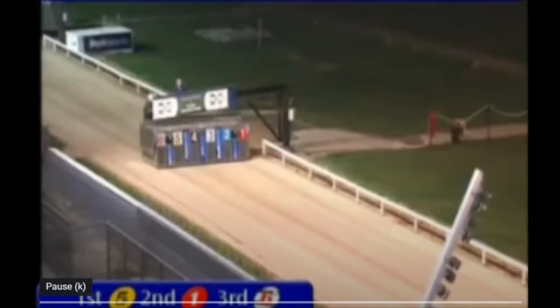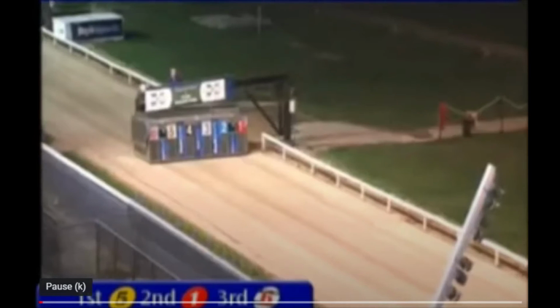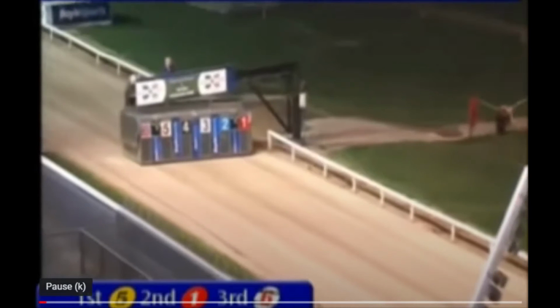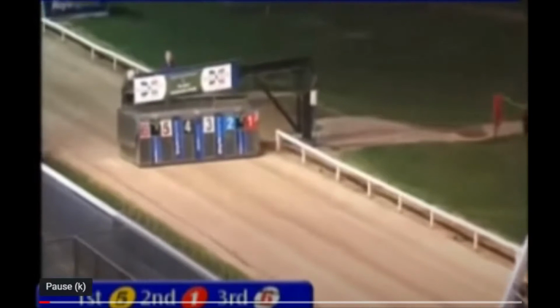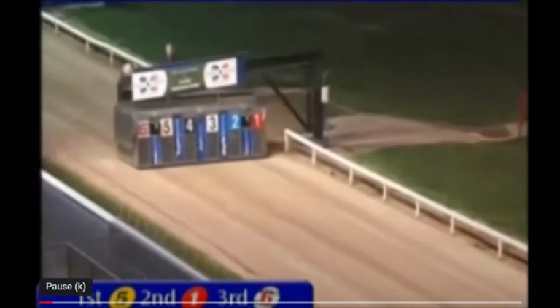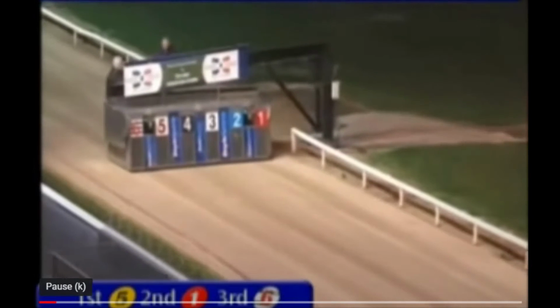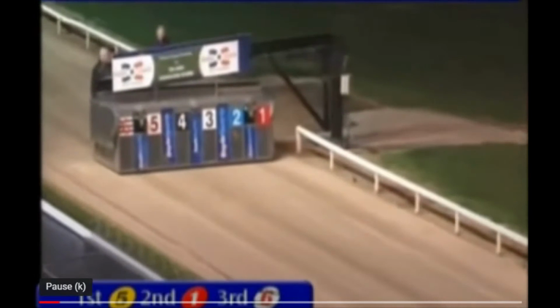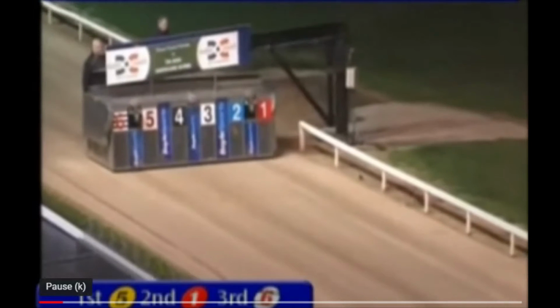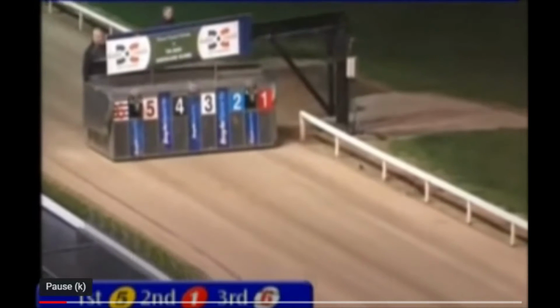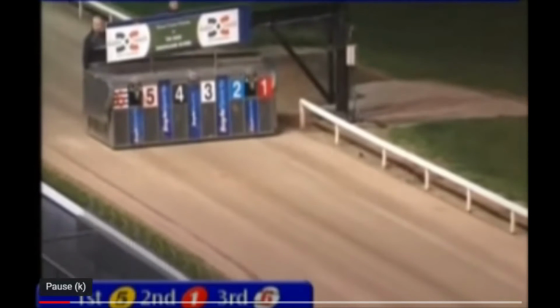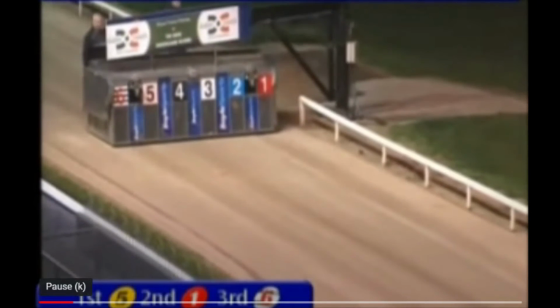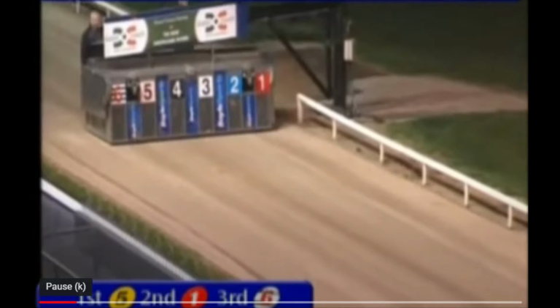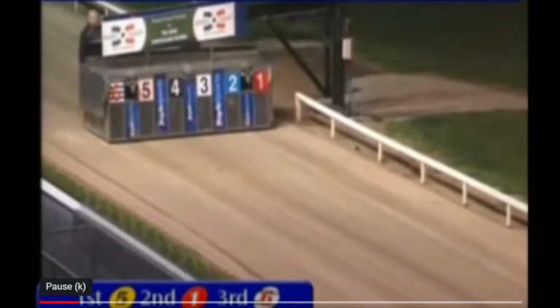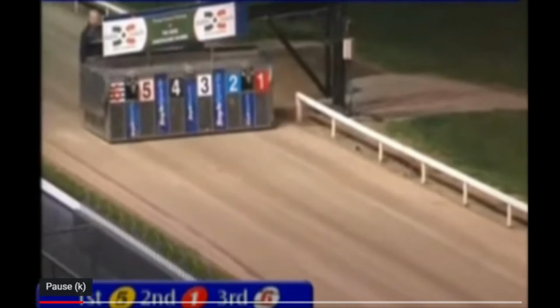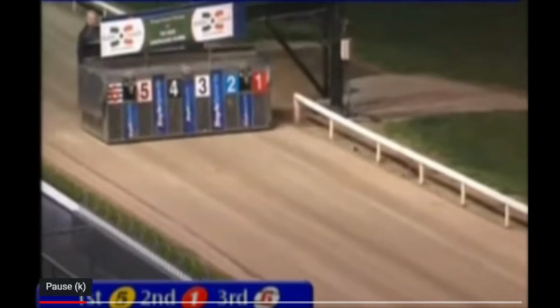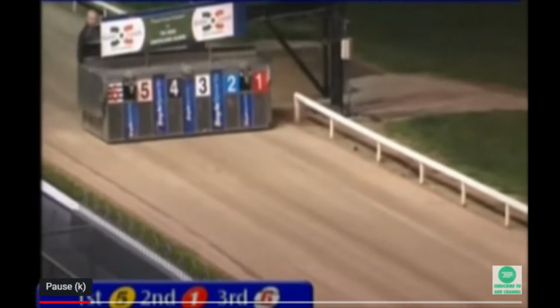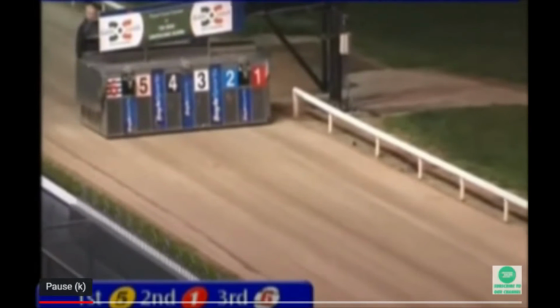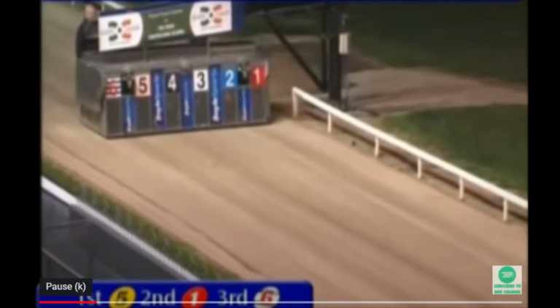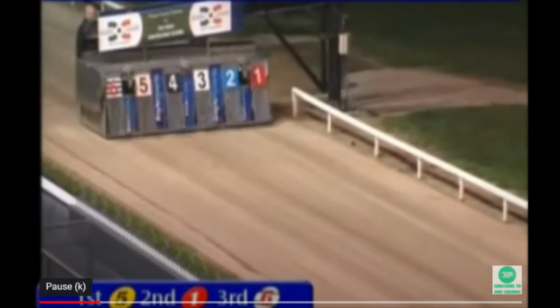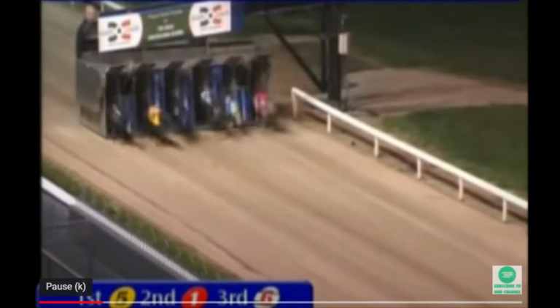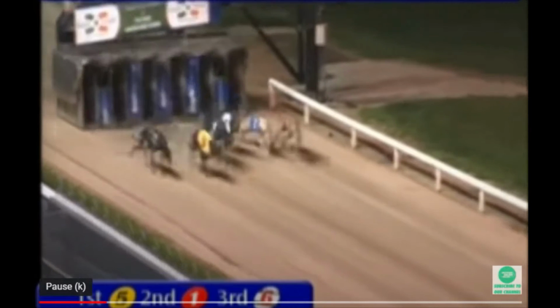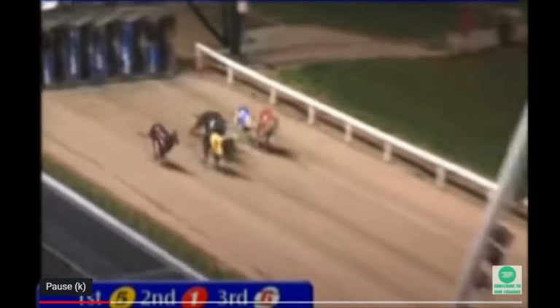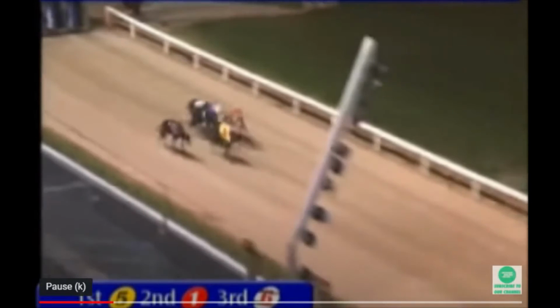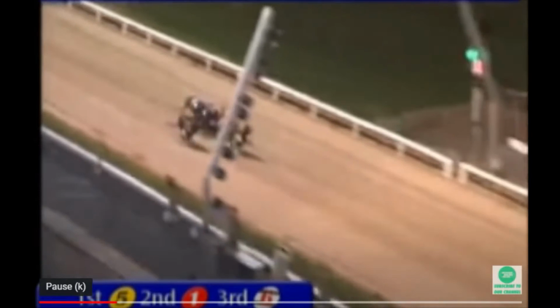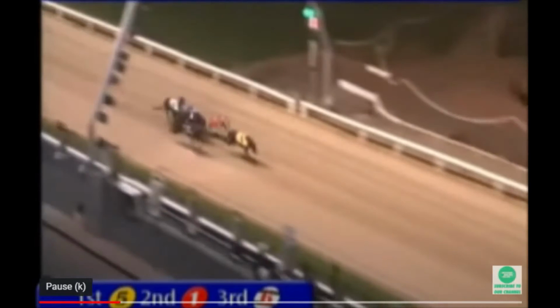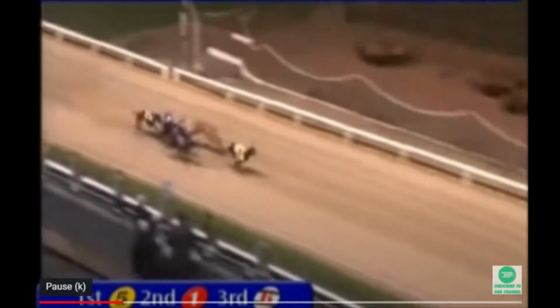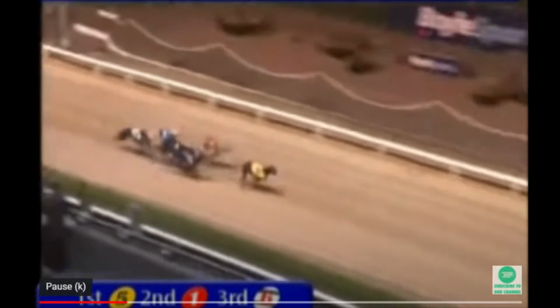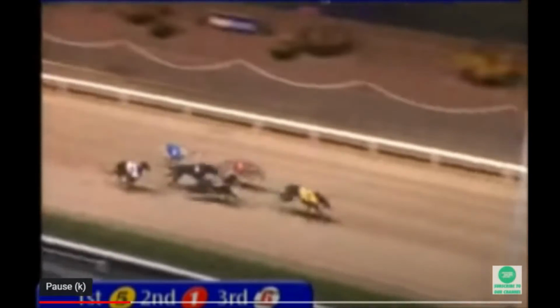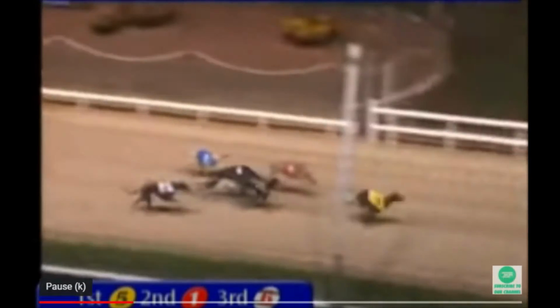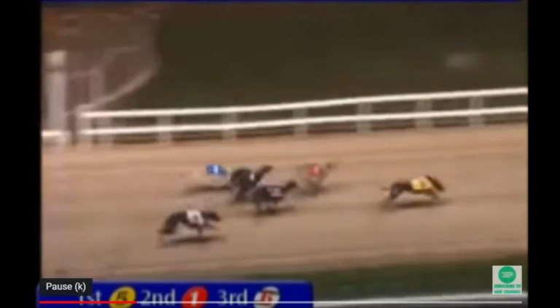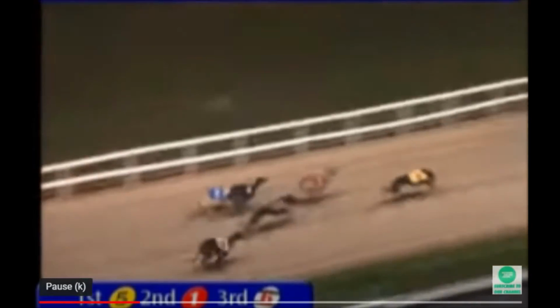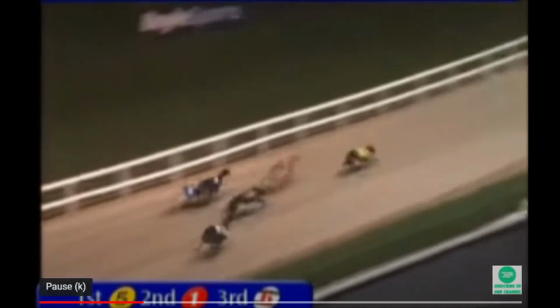Kelpie Bob, trap 6, is Clever Princess, hair up behind traps, racing. Good start by trap 5, Kelpie Bob took a flyer and leads into the opening turn.